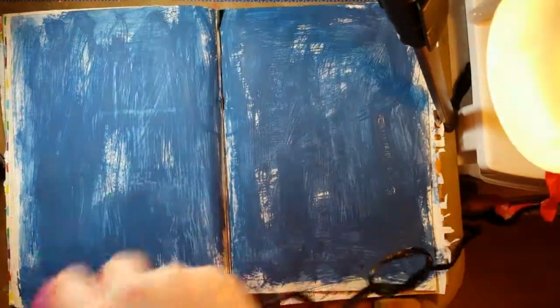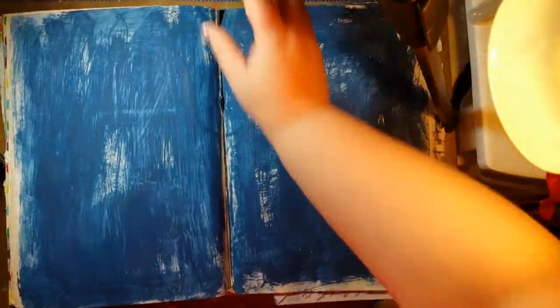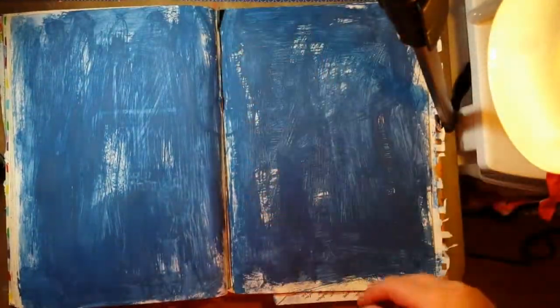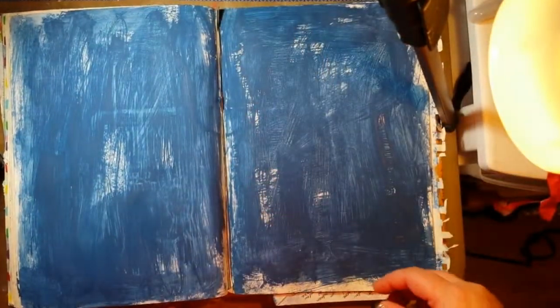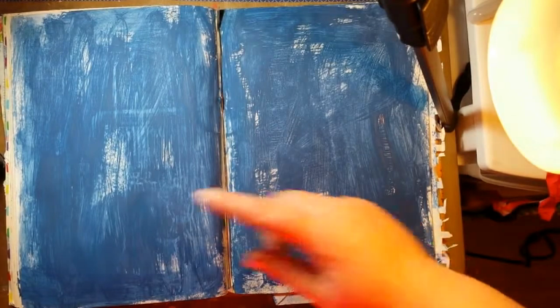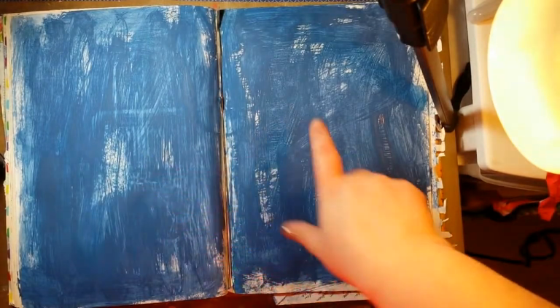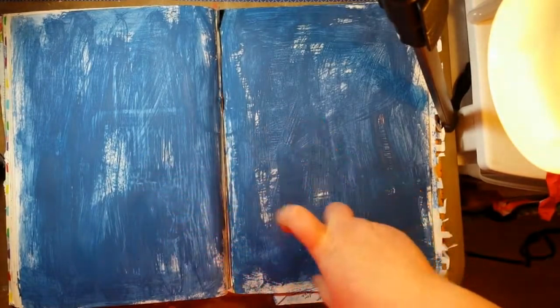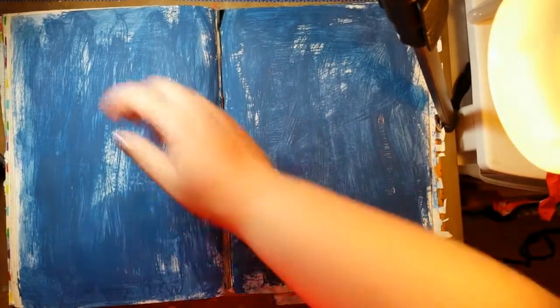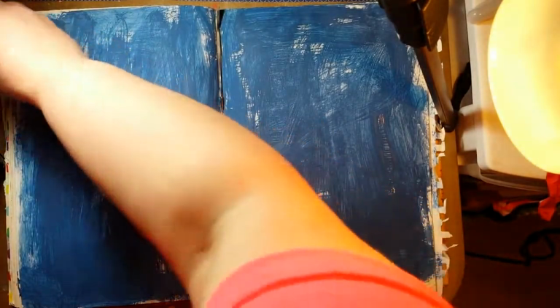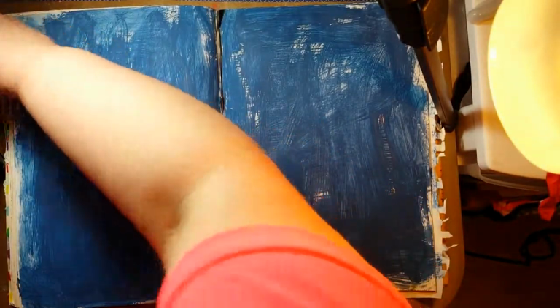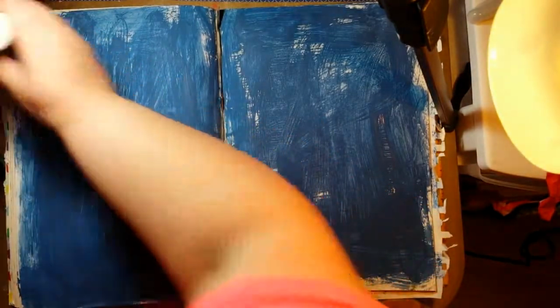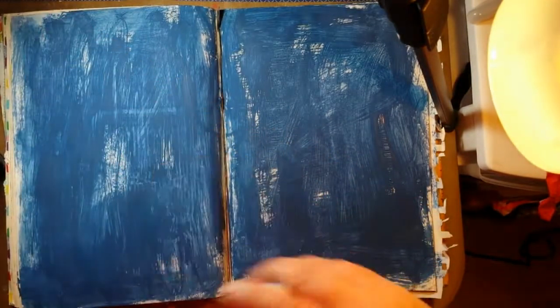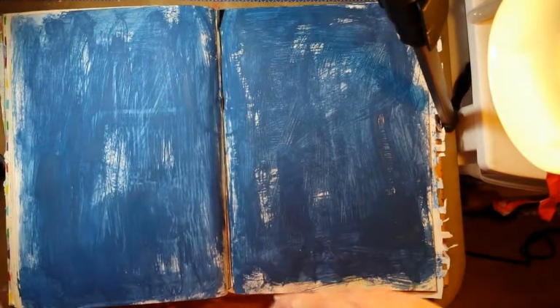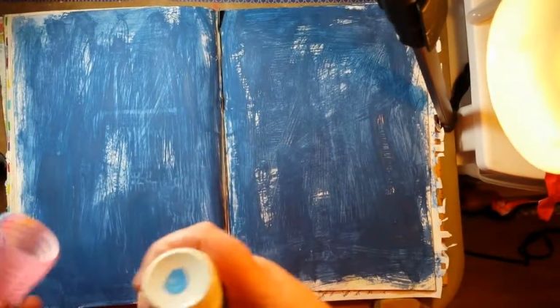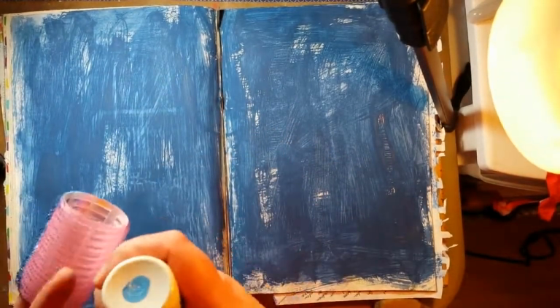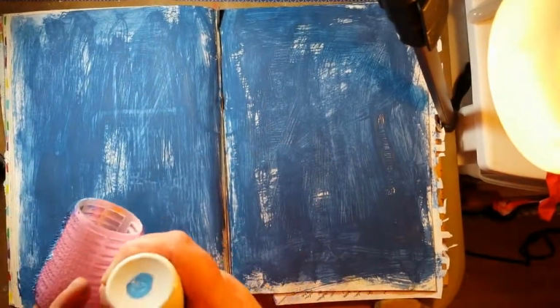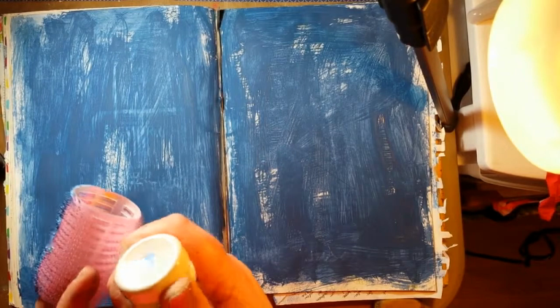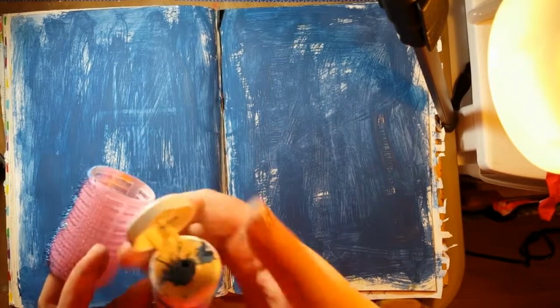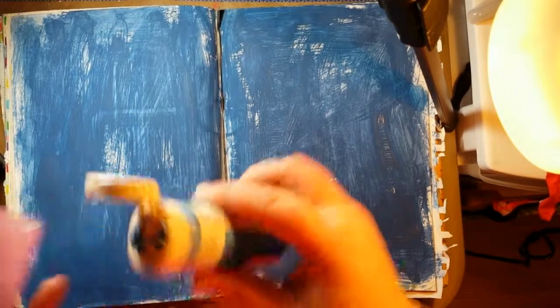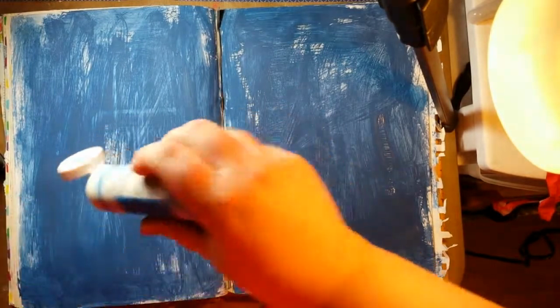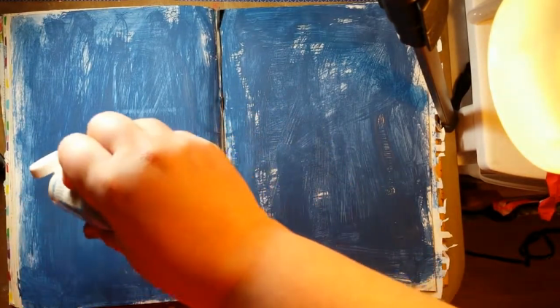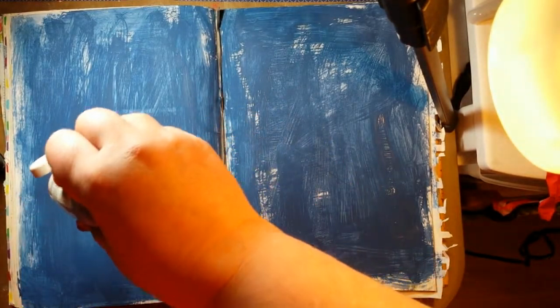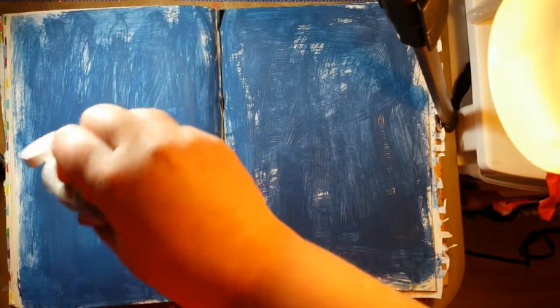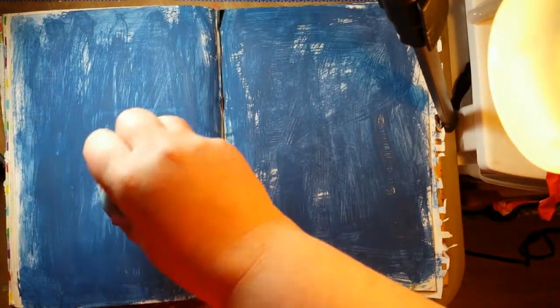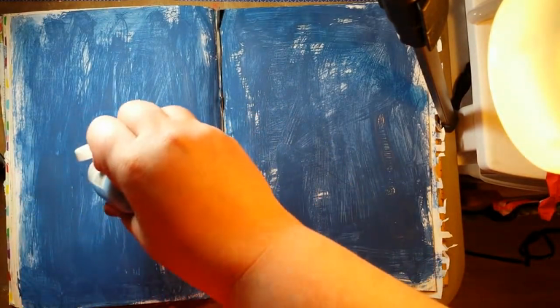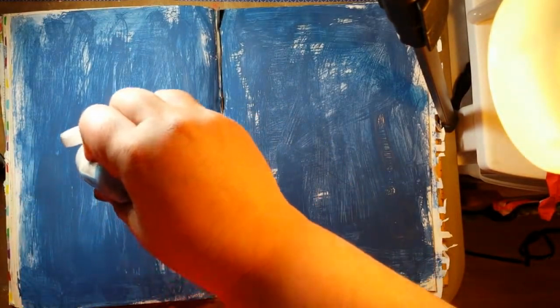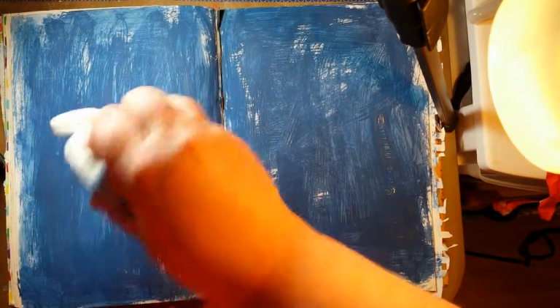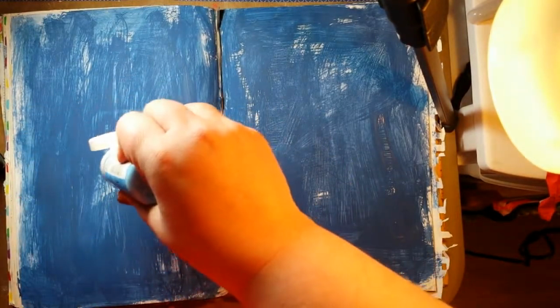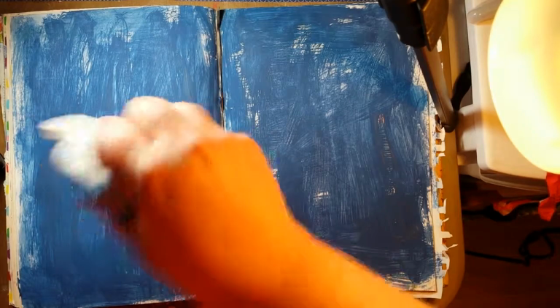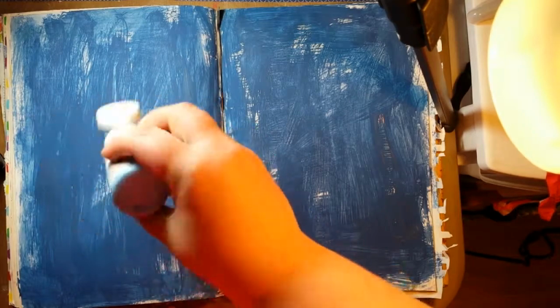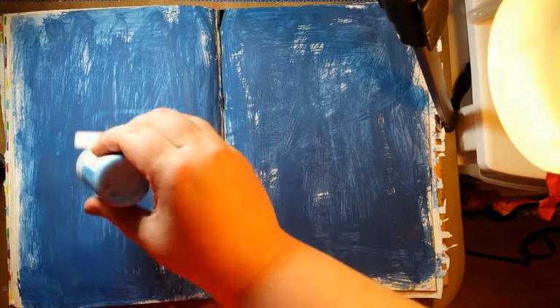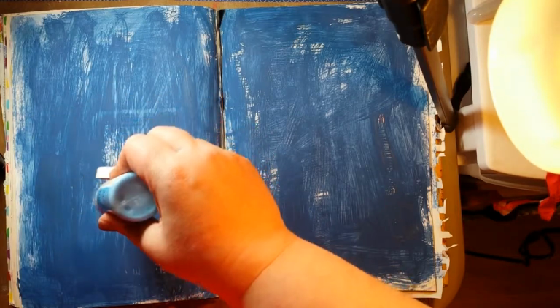I have found that putting the paint right on the paper is more effective for what I want than putting it on a palette or in a plate or anything like that.